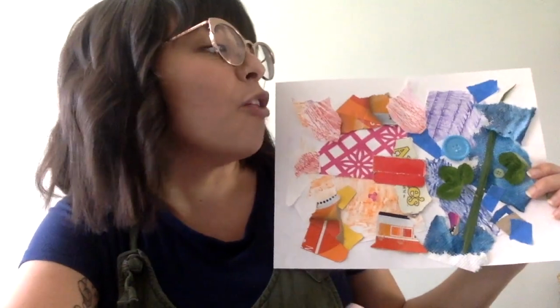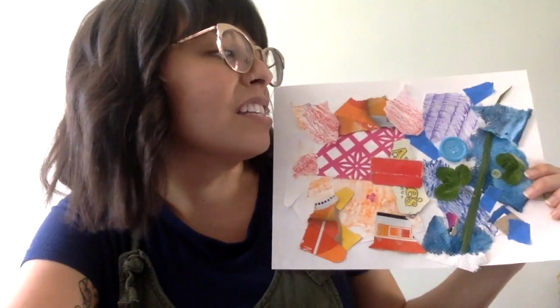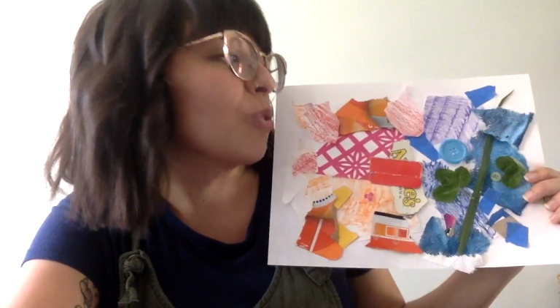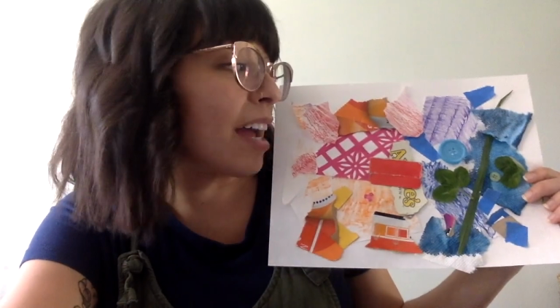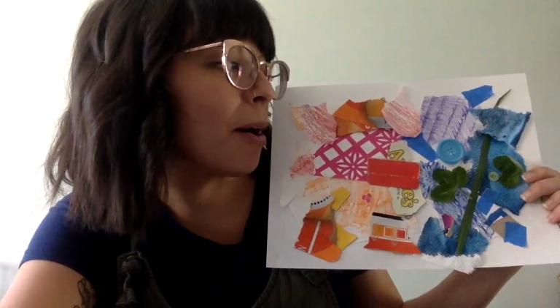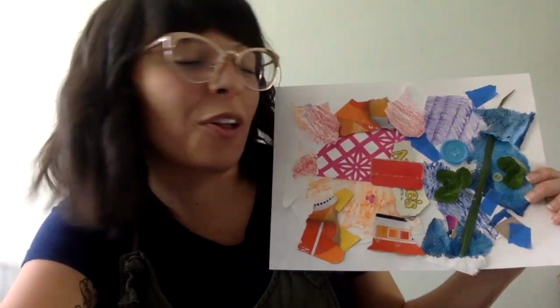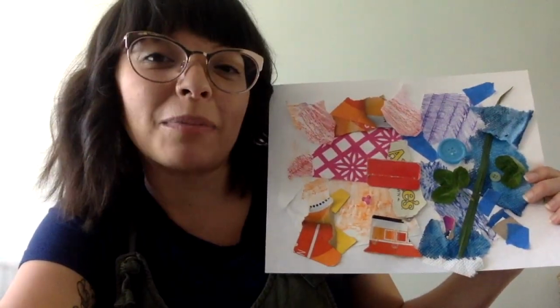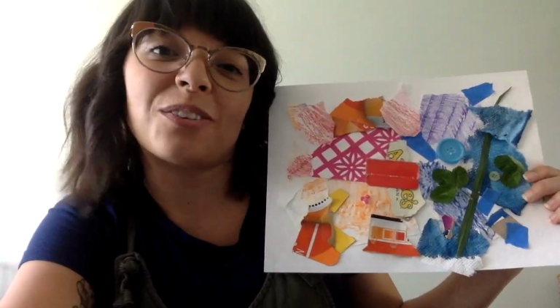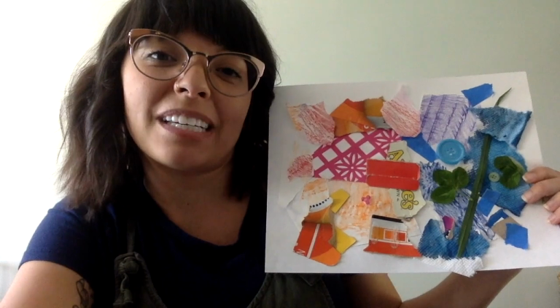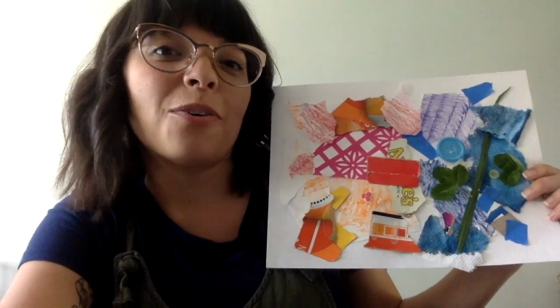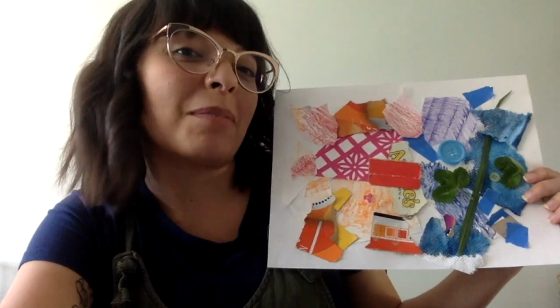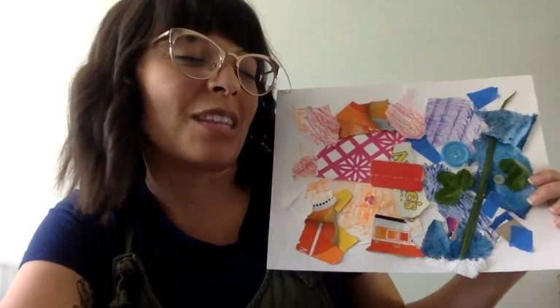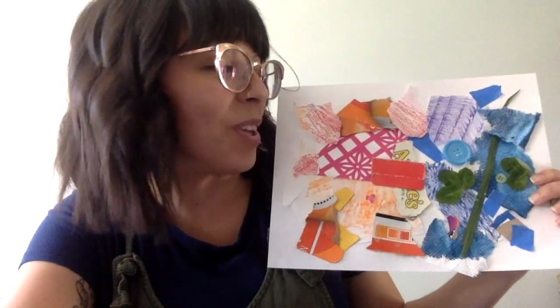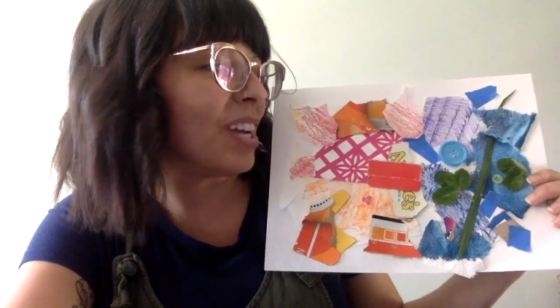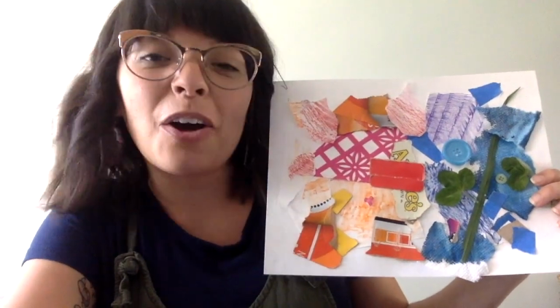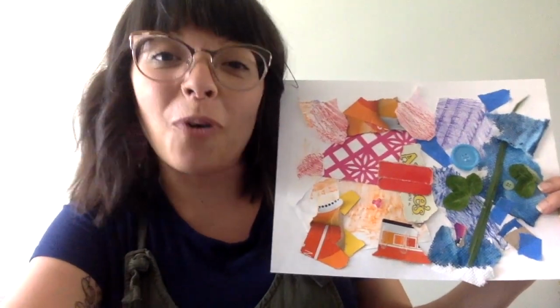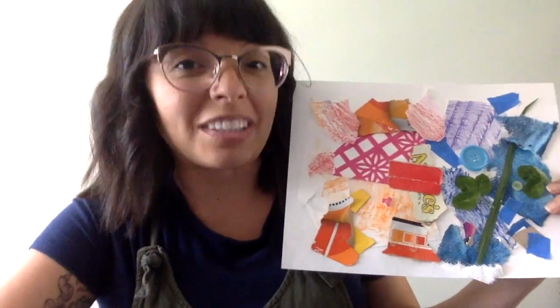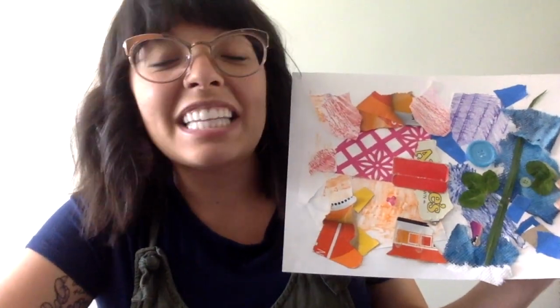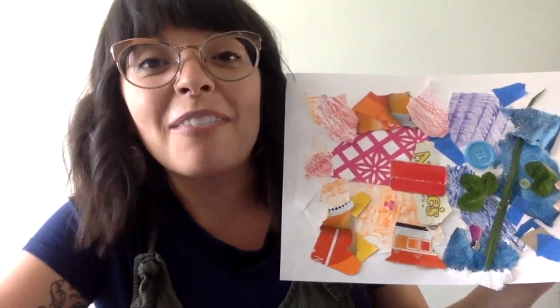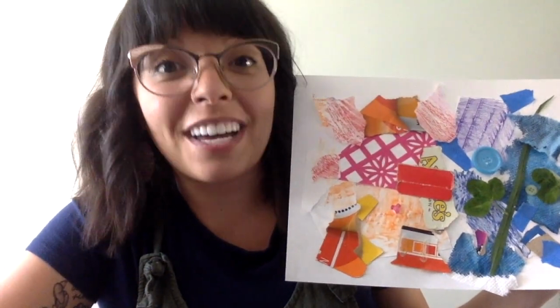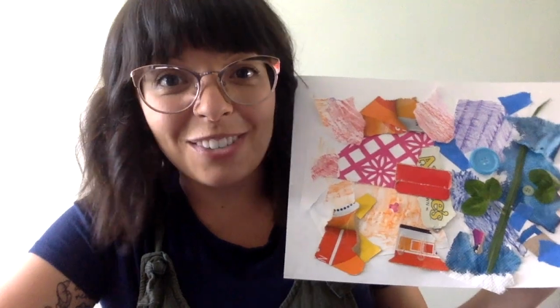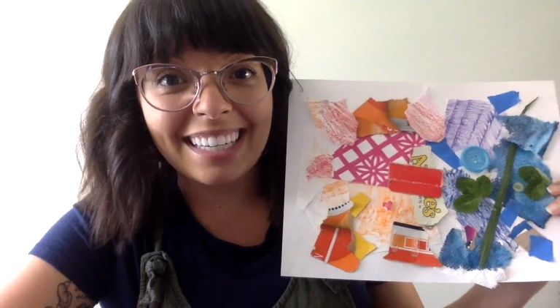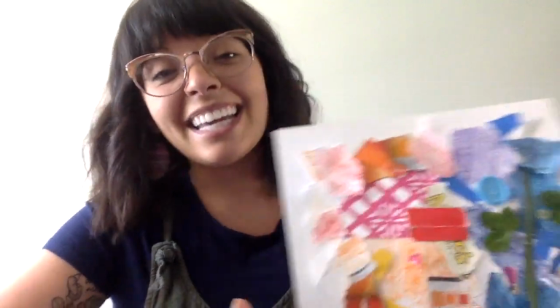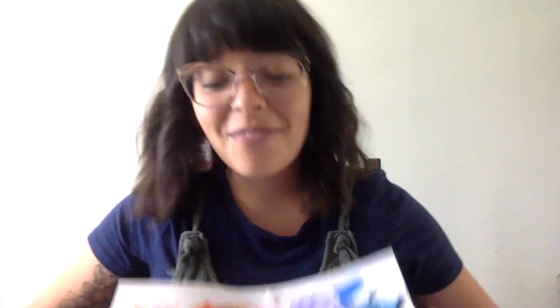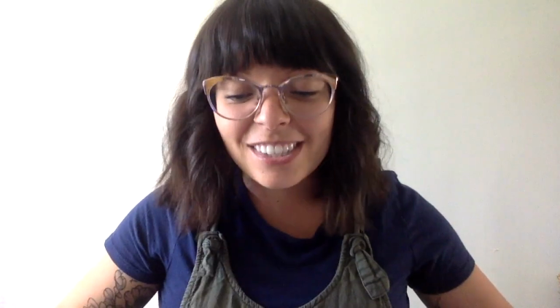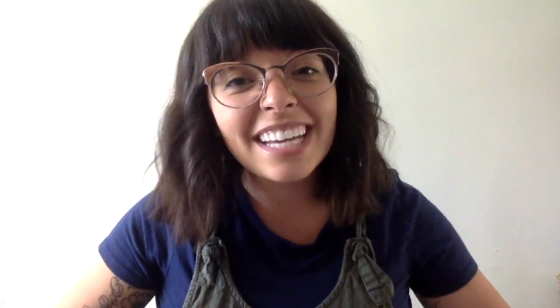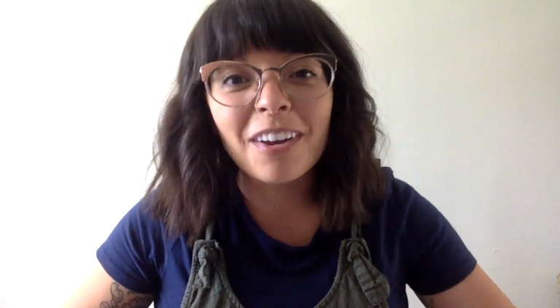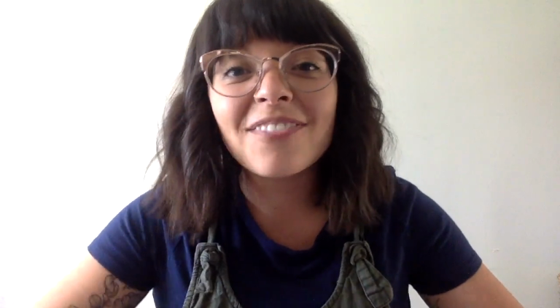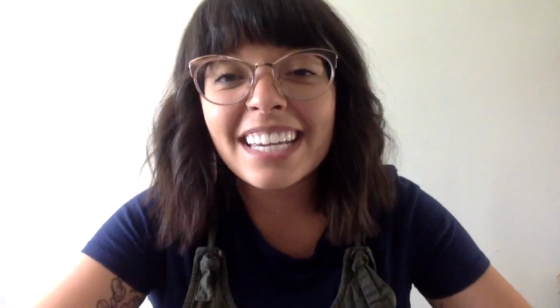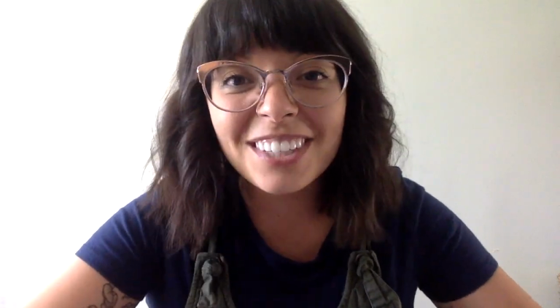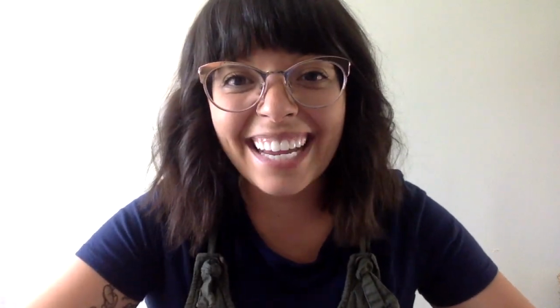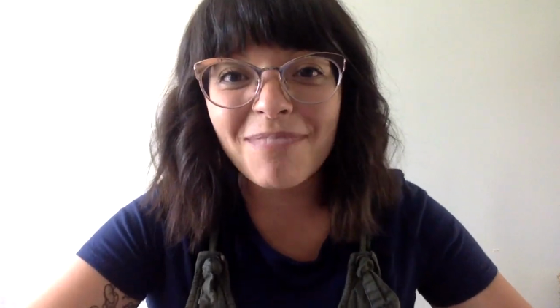I hope you get to describe your color families to your siblings or family members at home. And more importantly, I hope you have fun doing it. I will see you next time — I've had fun making art with you today. Bye!